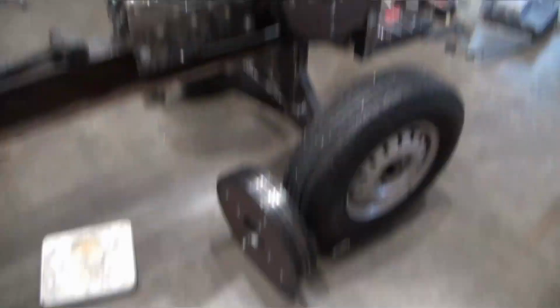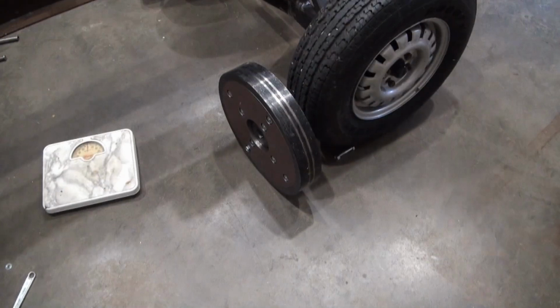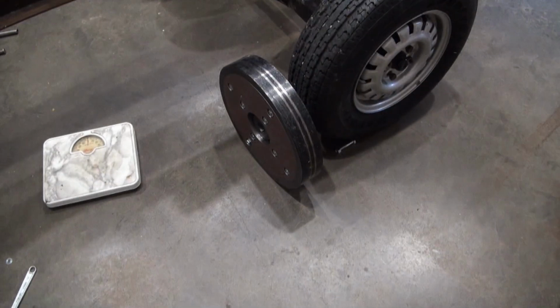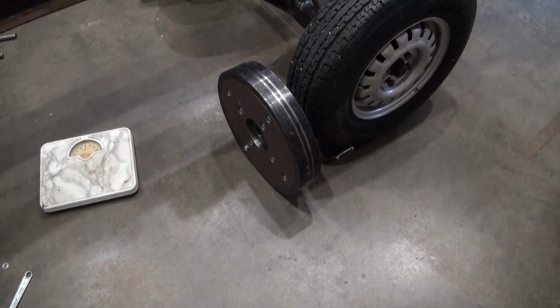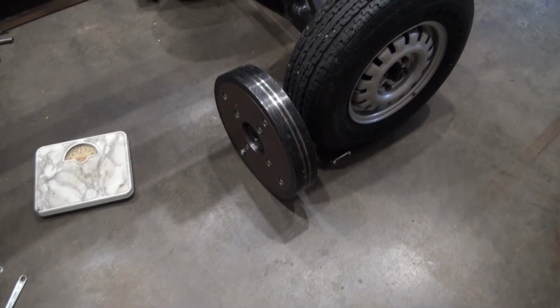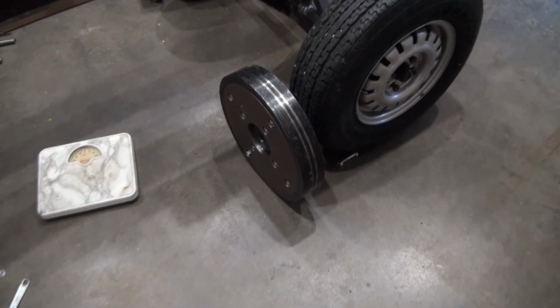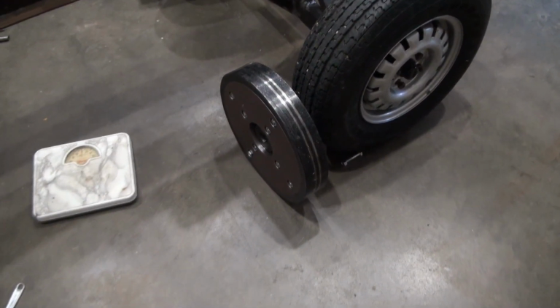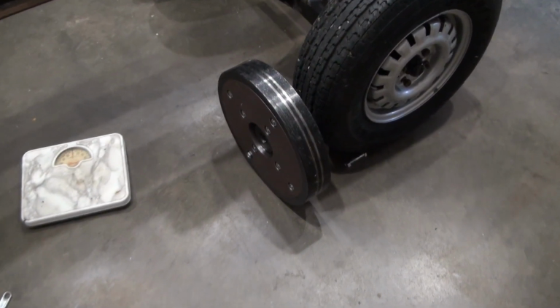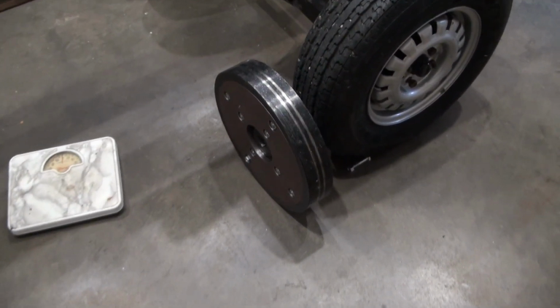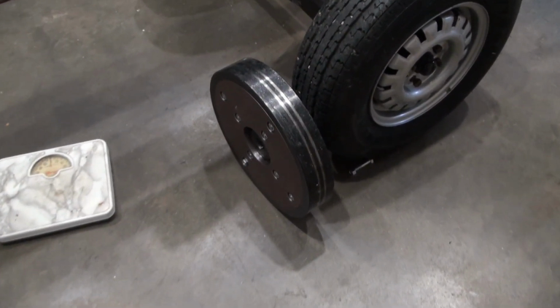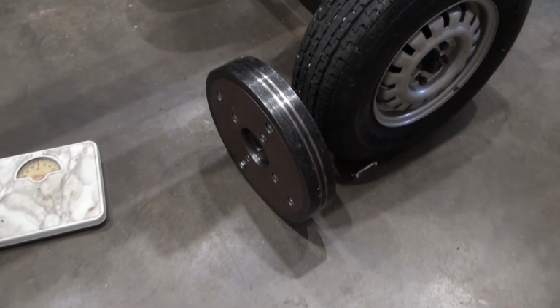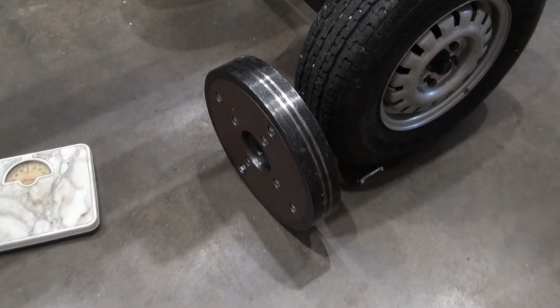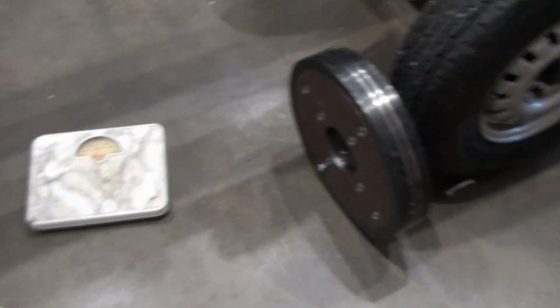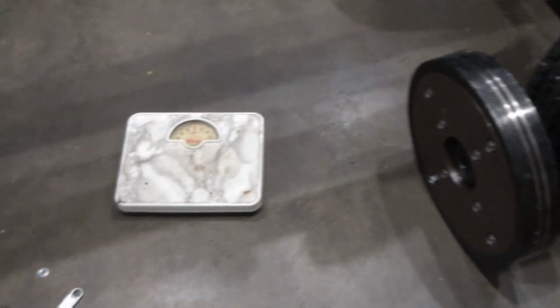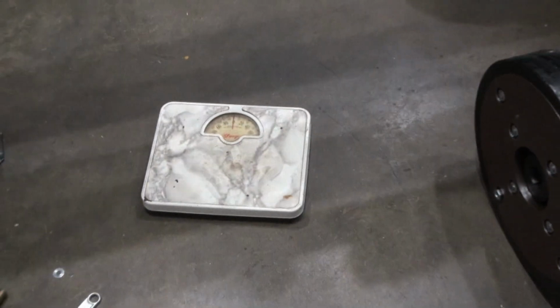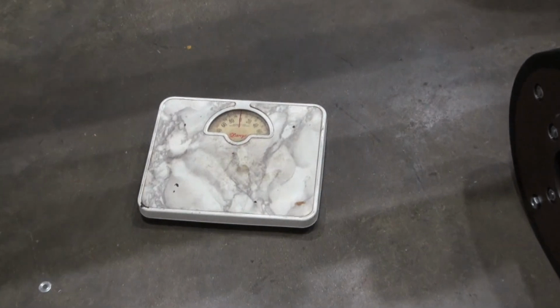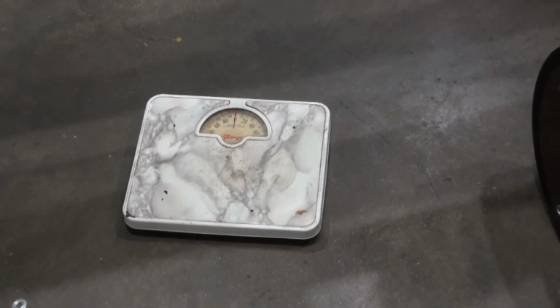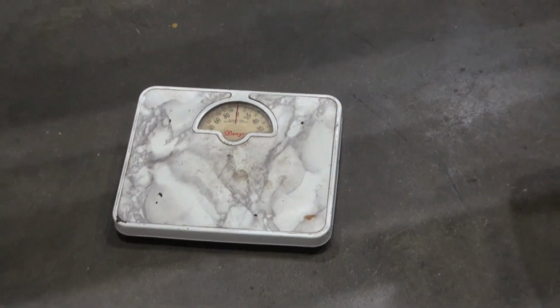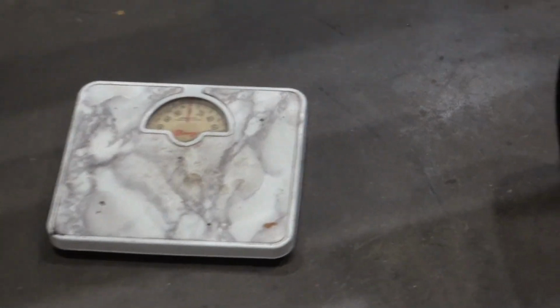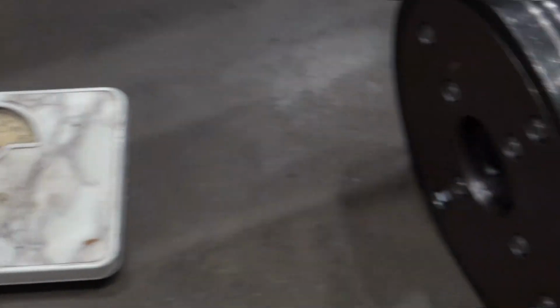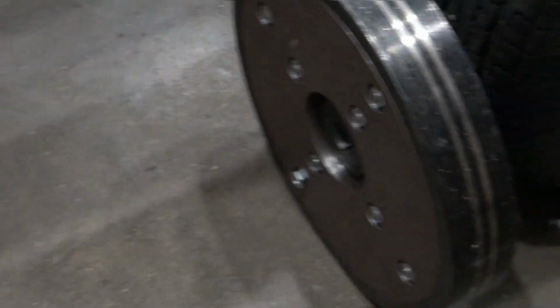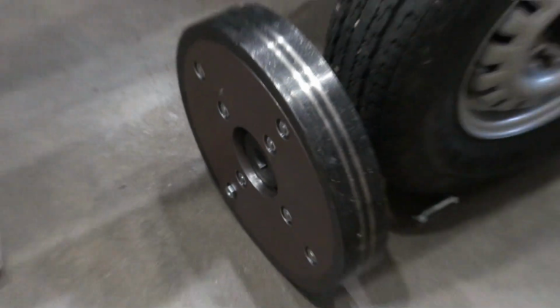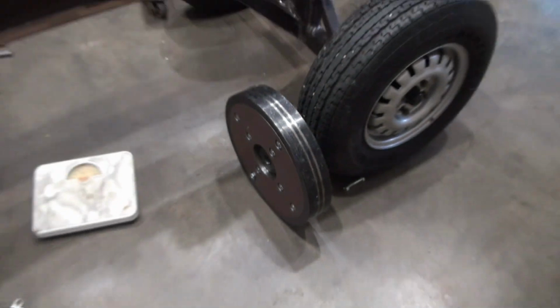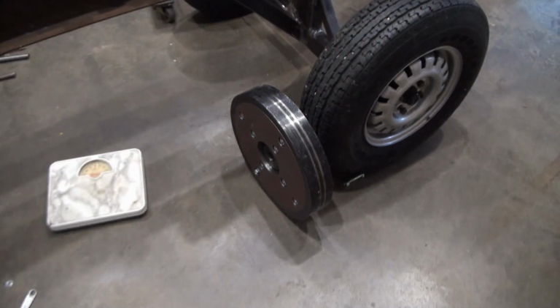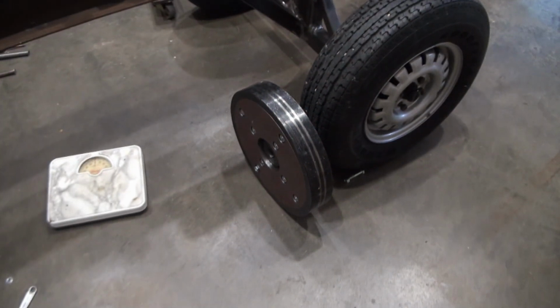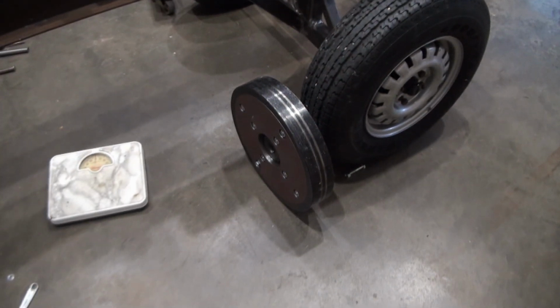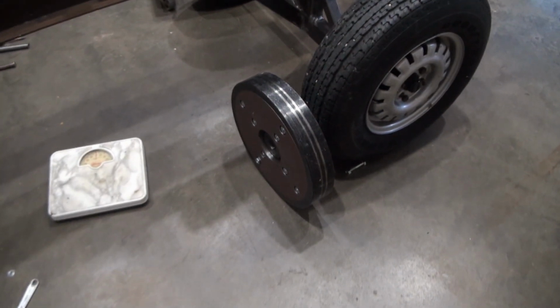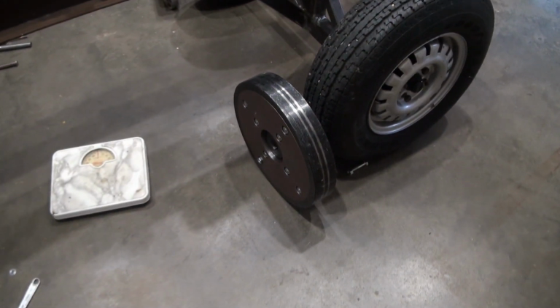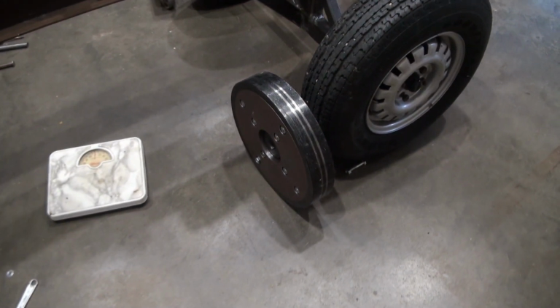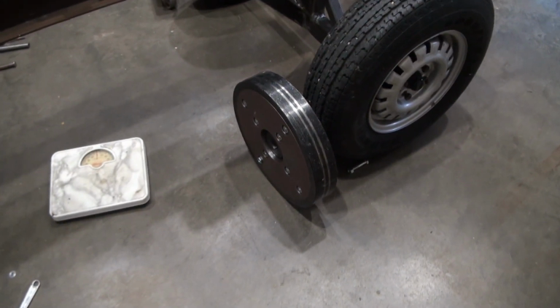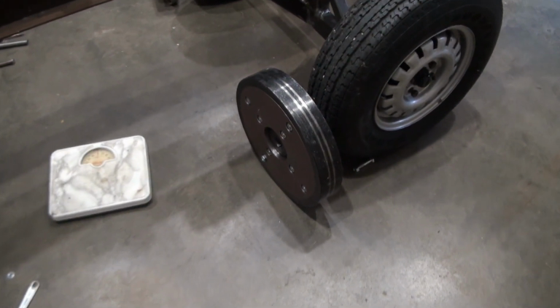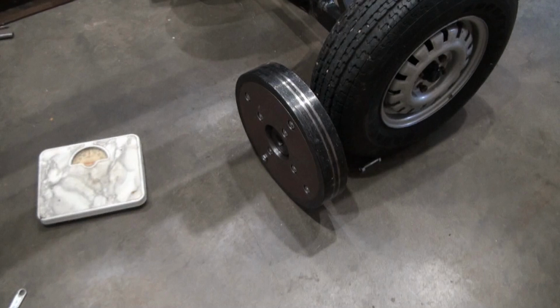So if I take this flywheel and put it on a bathroom scale, what do you think it would weigh? I already have a very good idea because I weighed one yesterday.